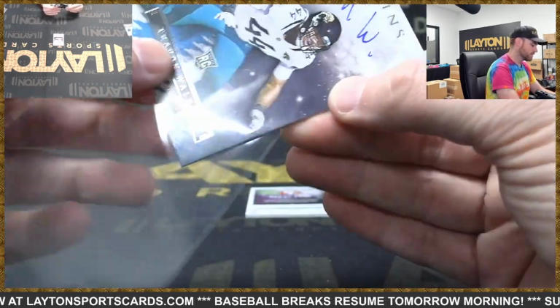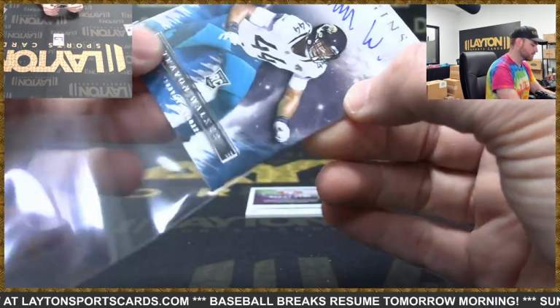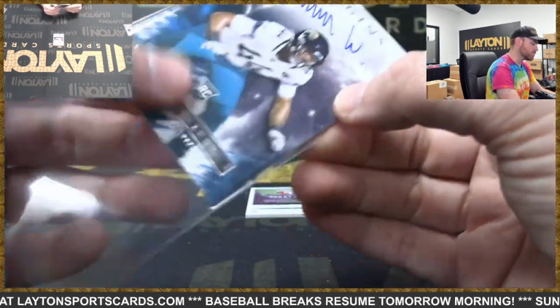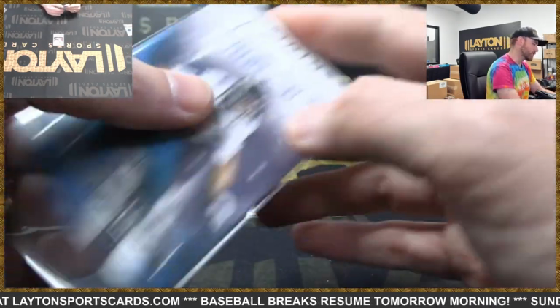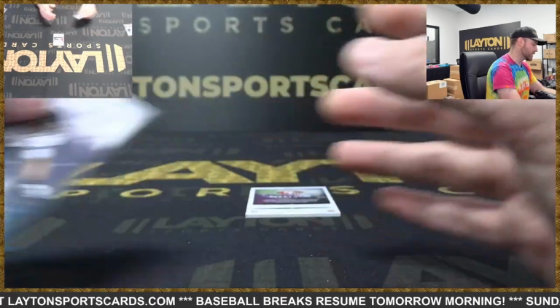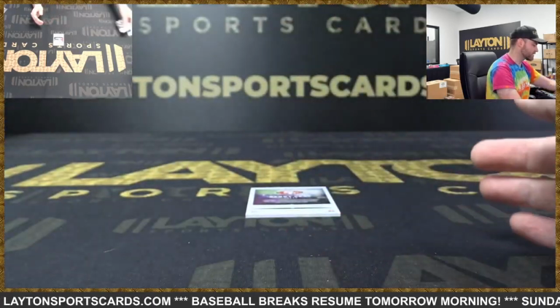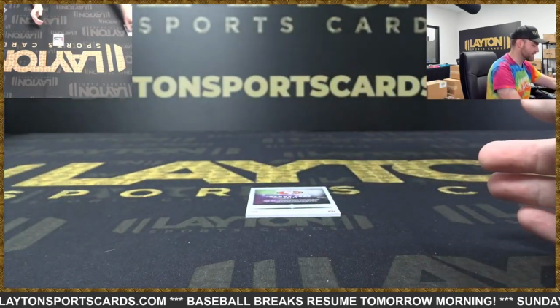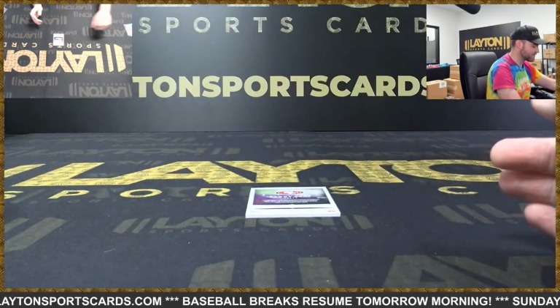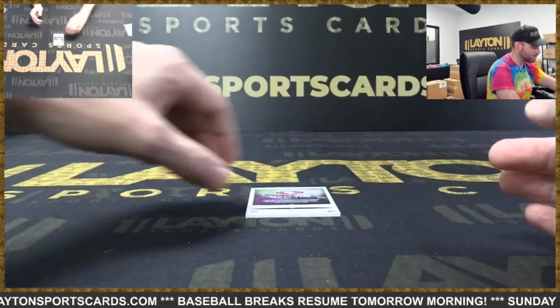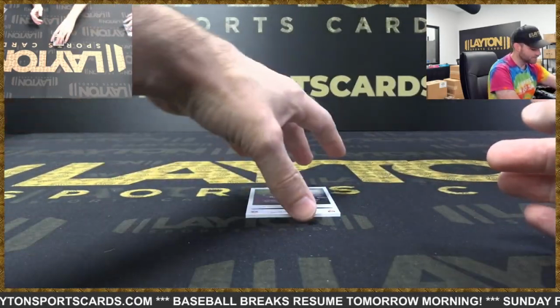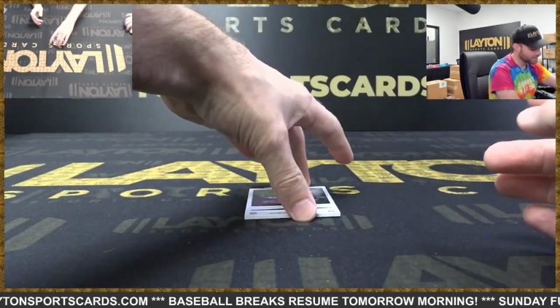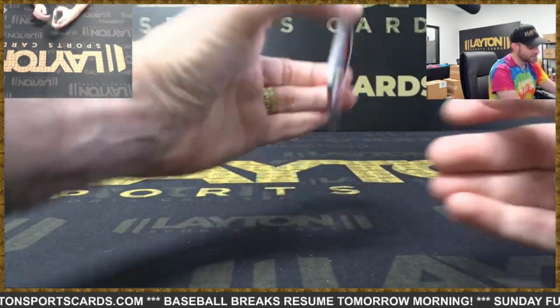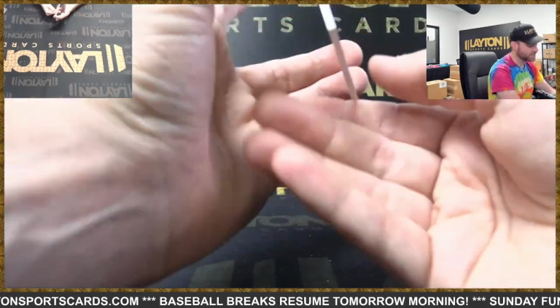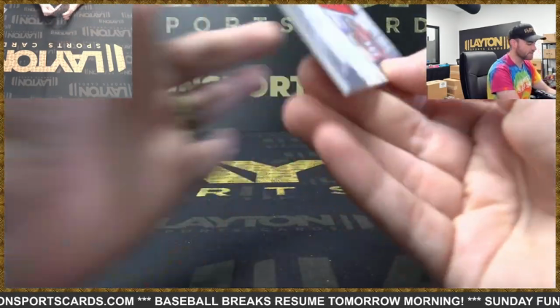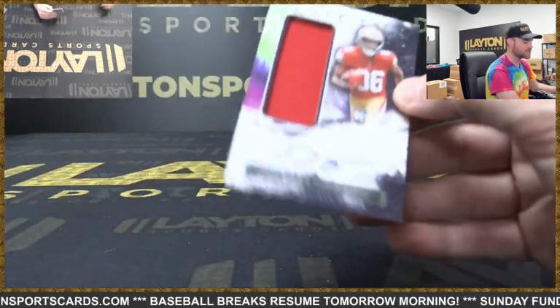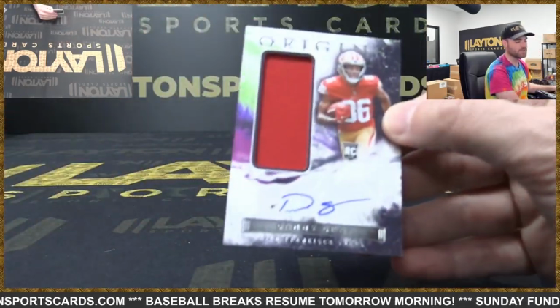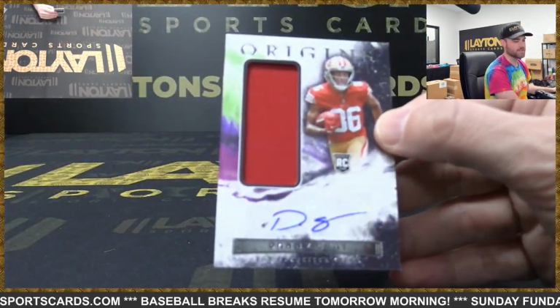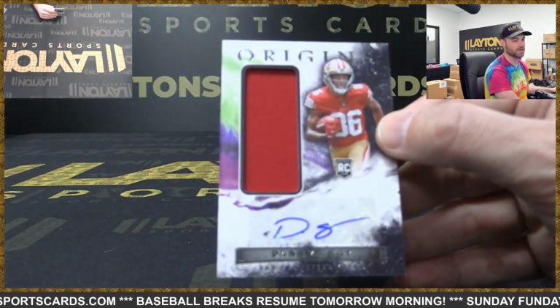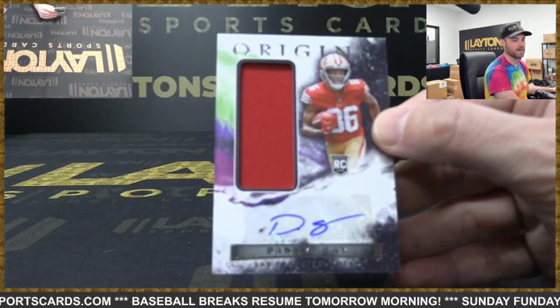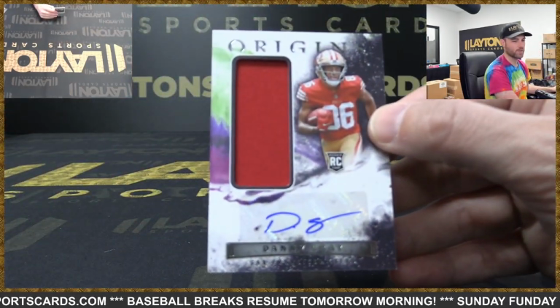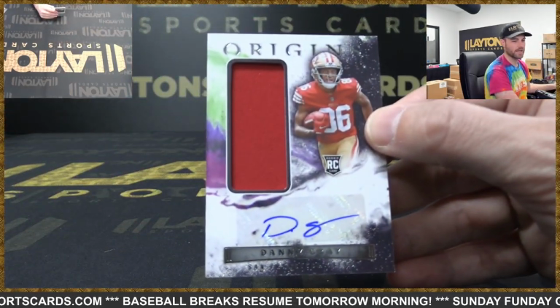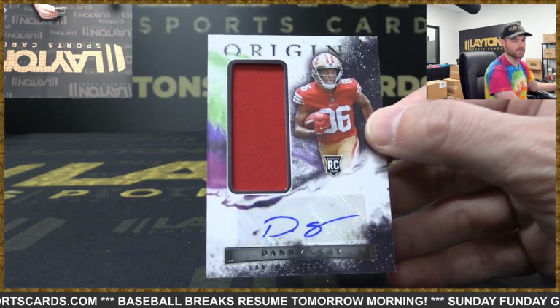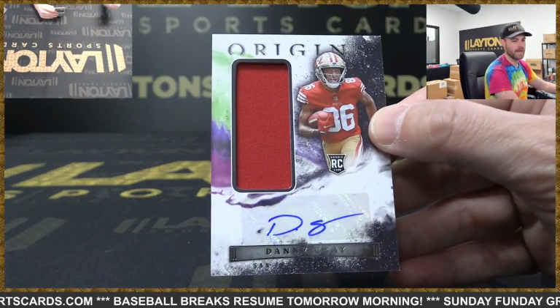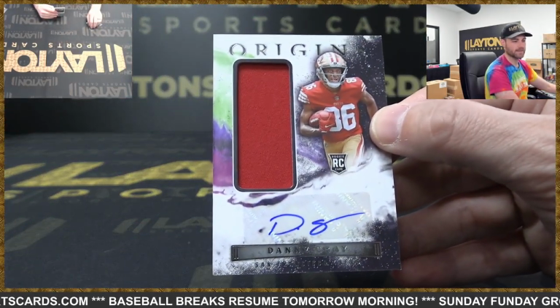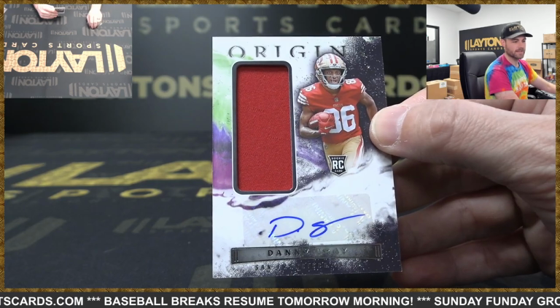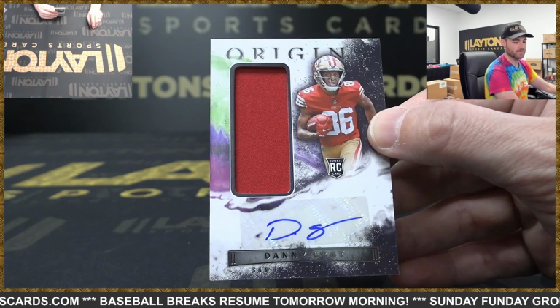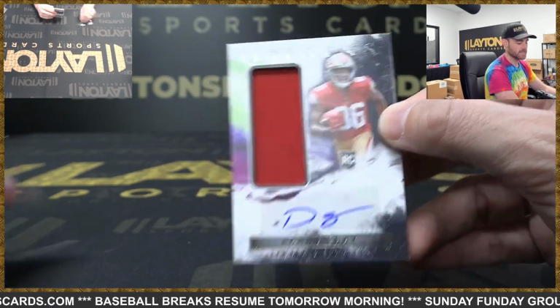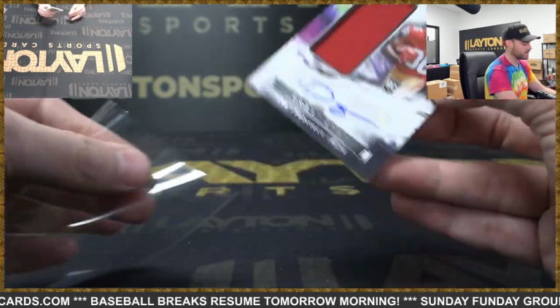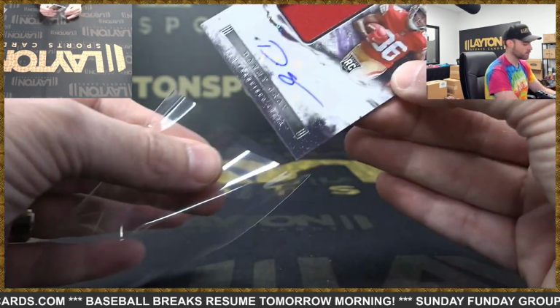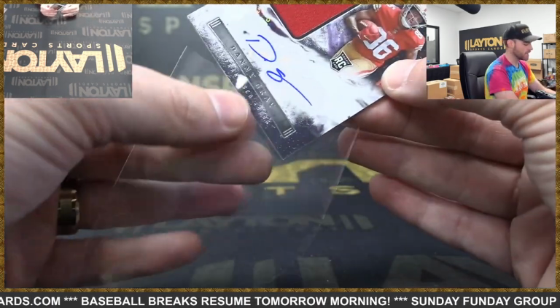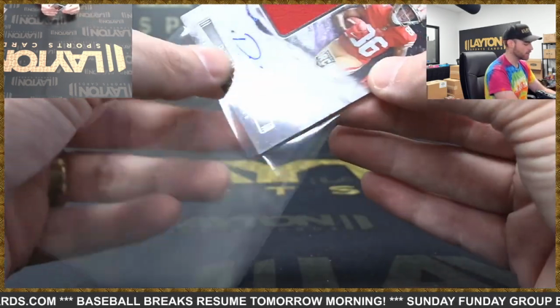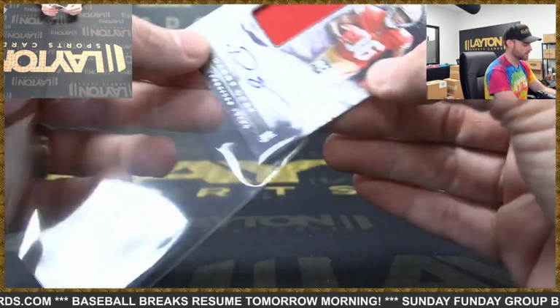The Barney's white Christmas ice cream — oh my god. Danny Gray rookie jumbo jersey auto, 49ers on the back. Give me a sec everybody, we'll recap all the hits.